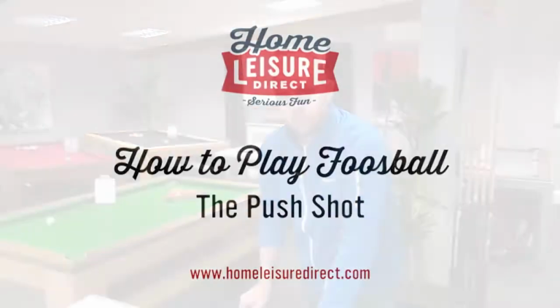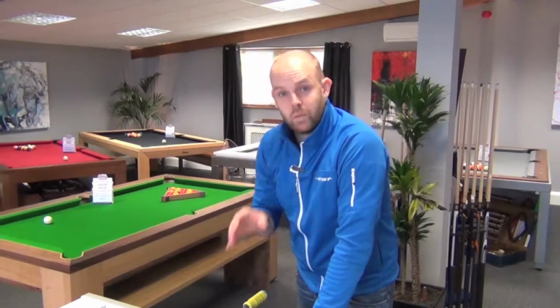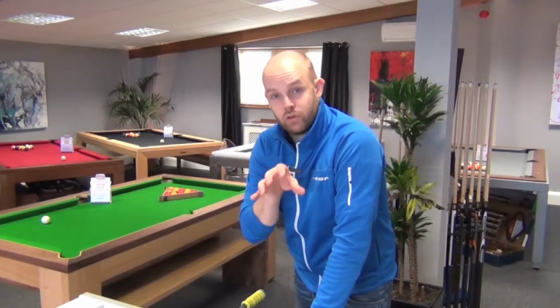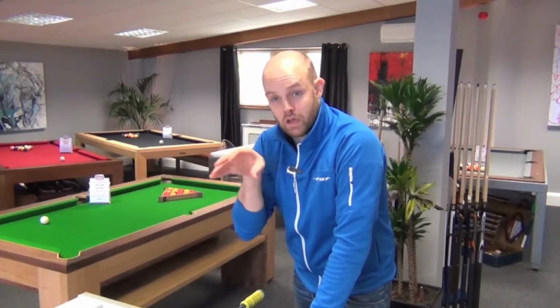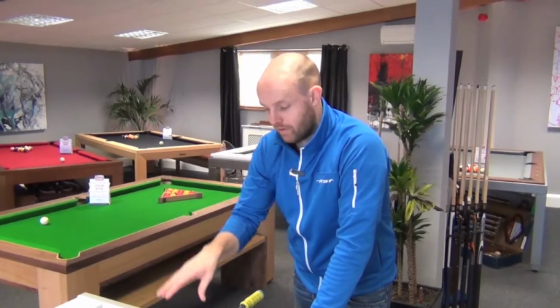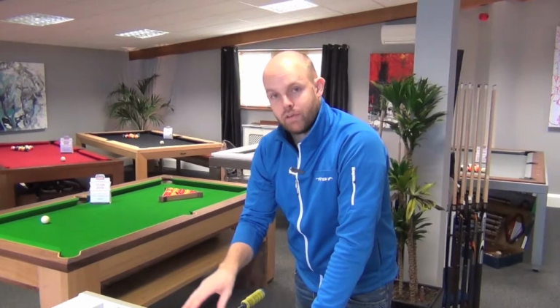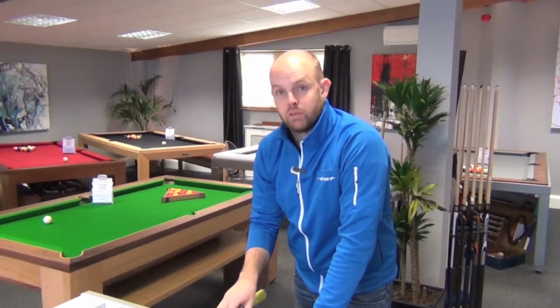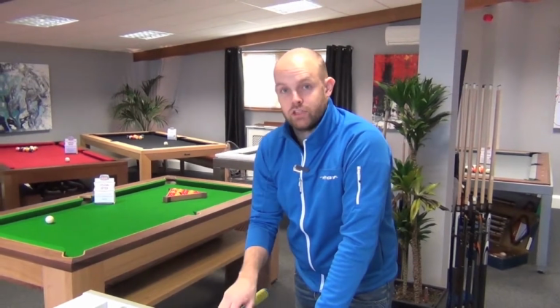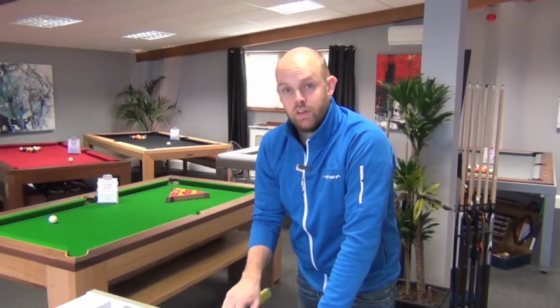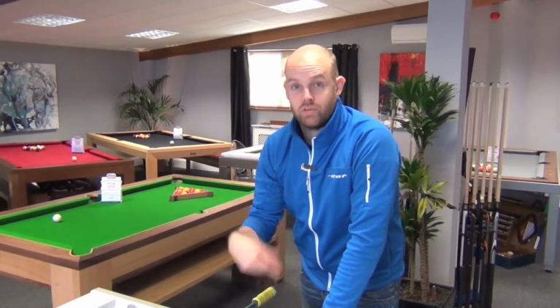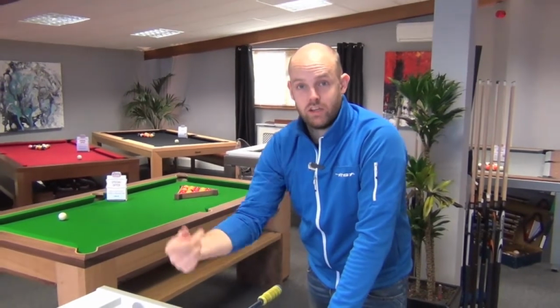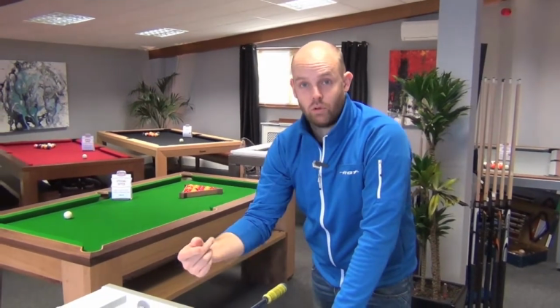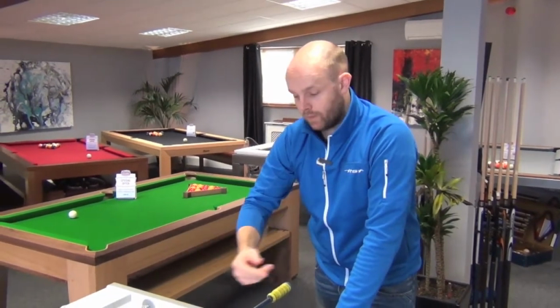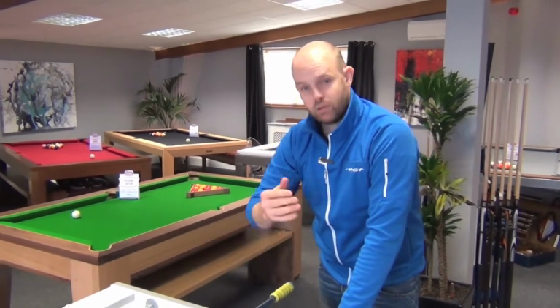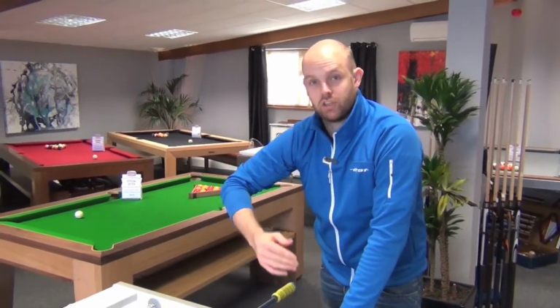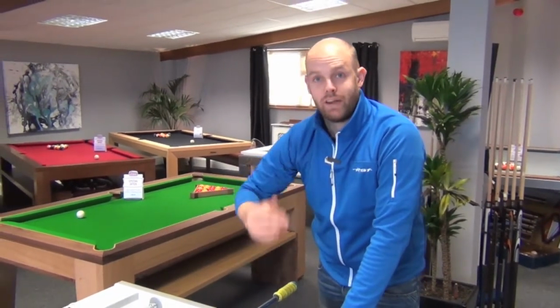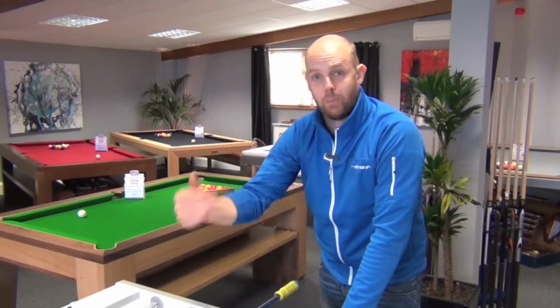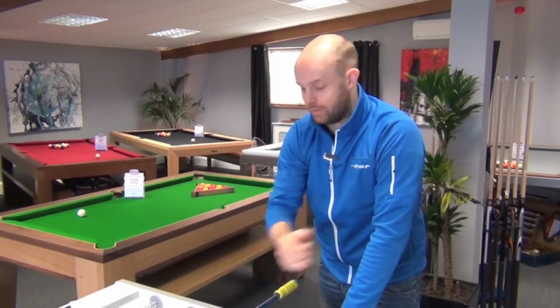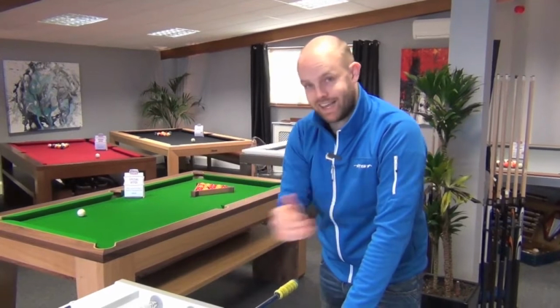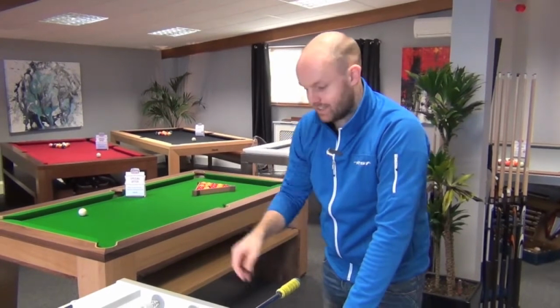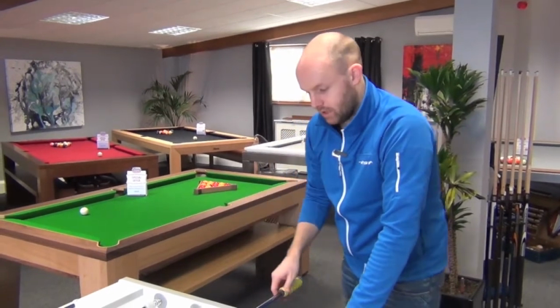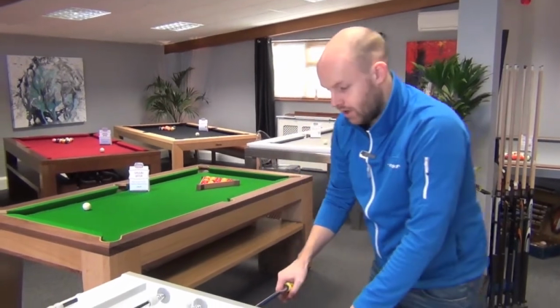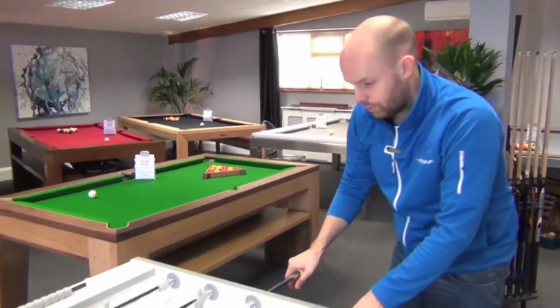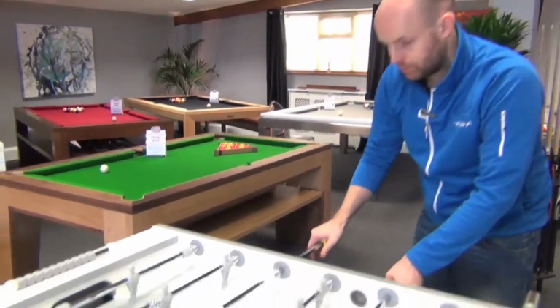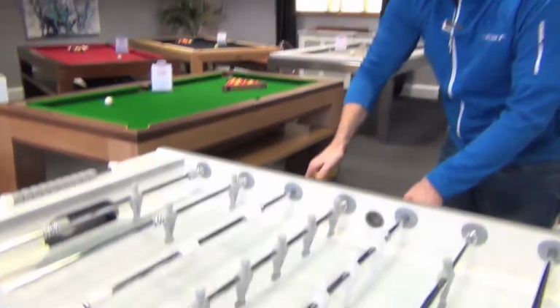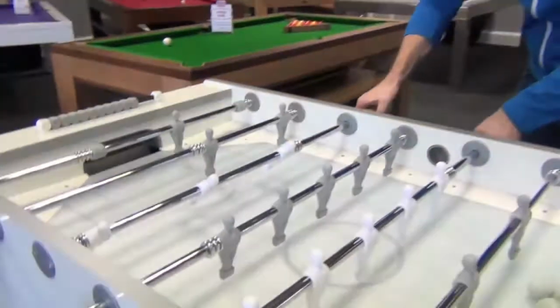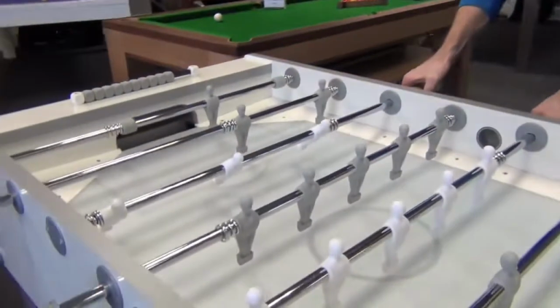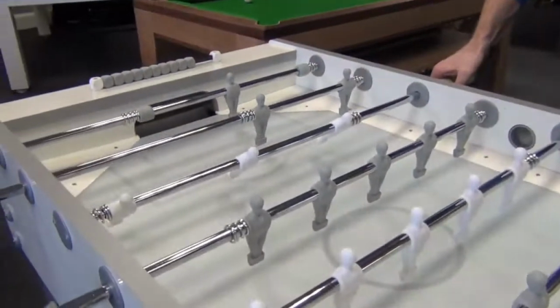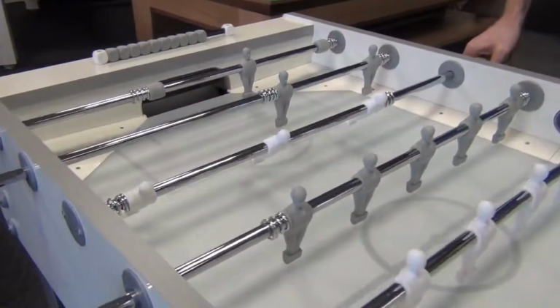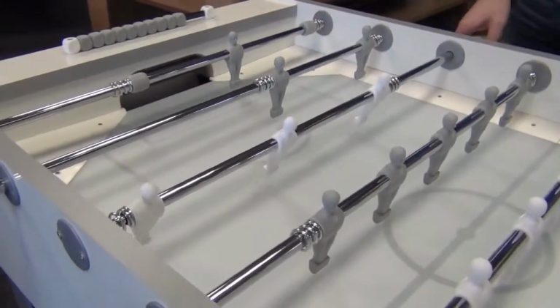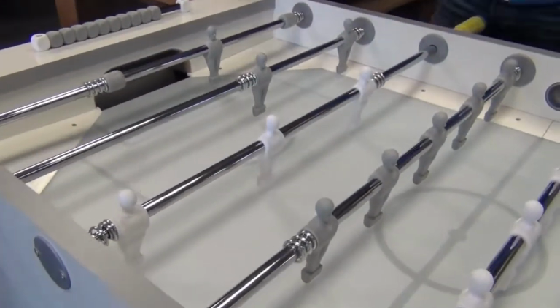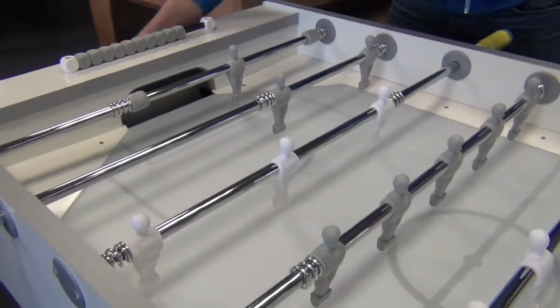So what we're going to do here, very briefly, is the push shot. We've seen the pull — the push is the complete opposite, but exactly the same theory. We're going to push the ball away from me and hit it into the goal.